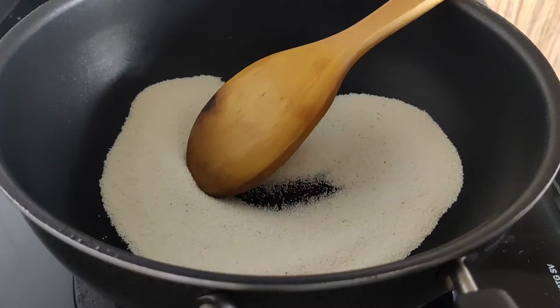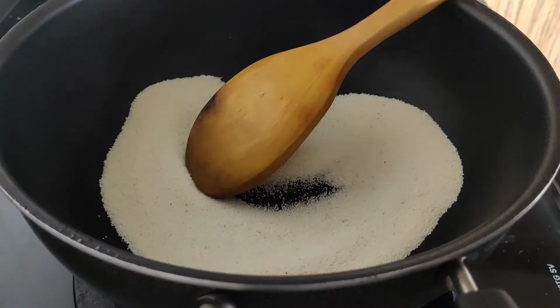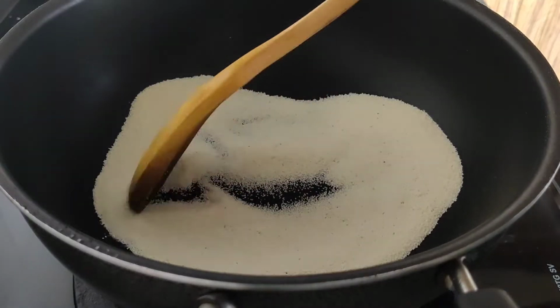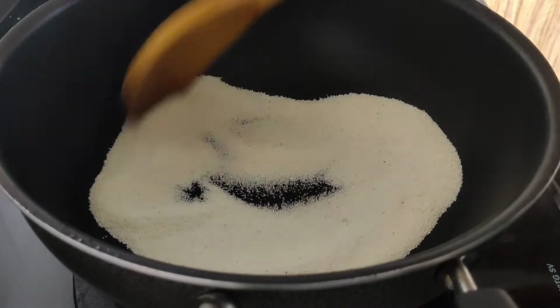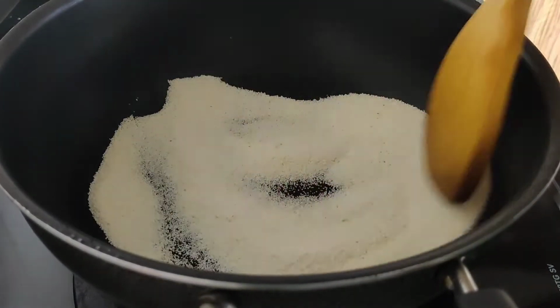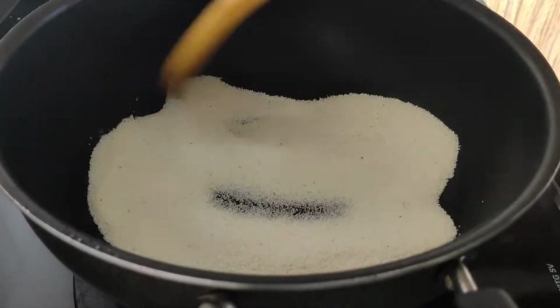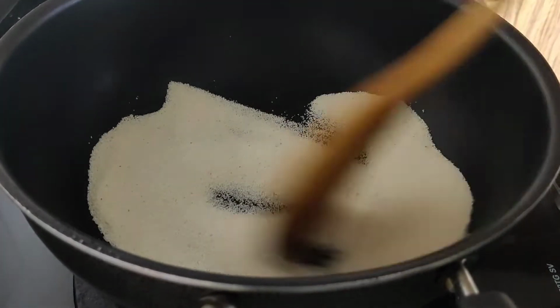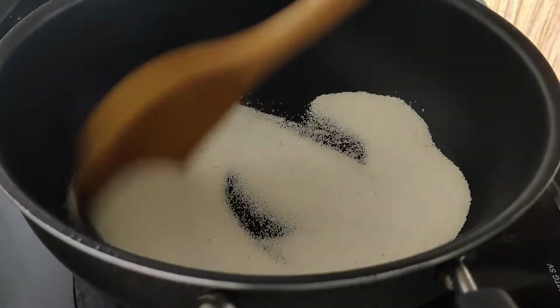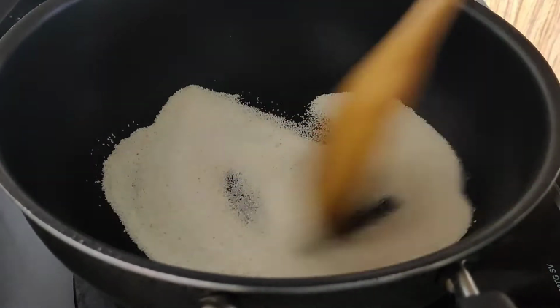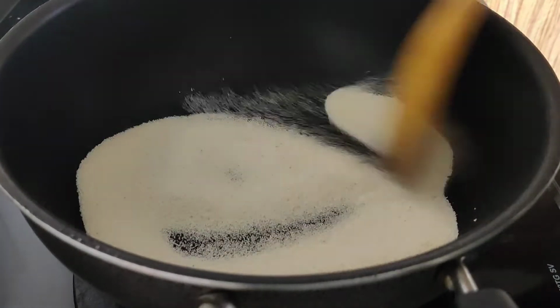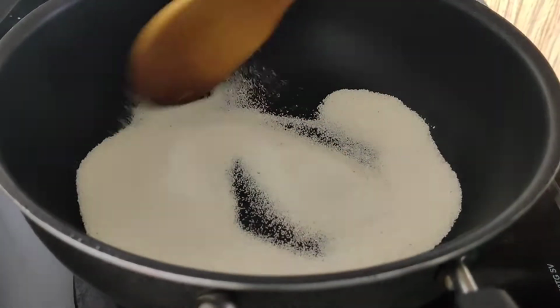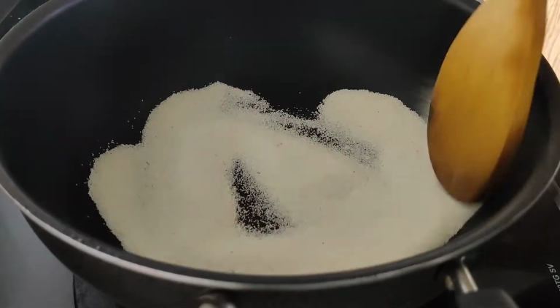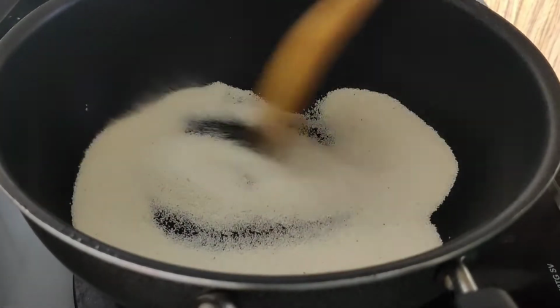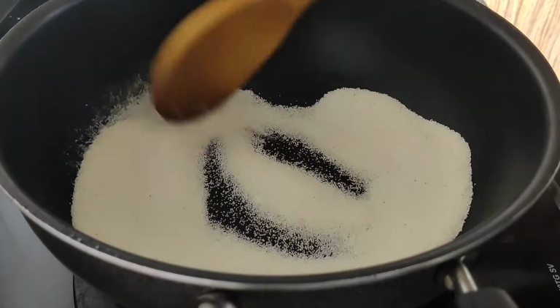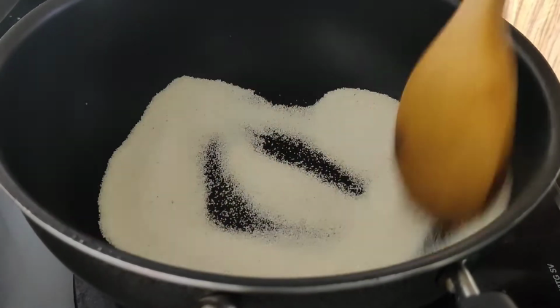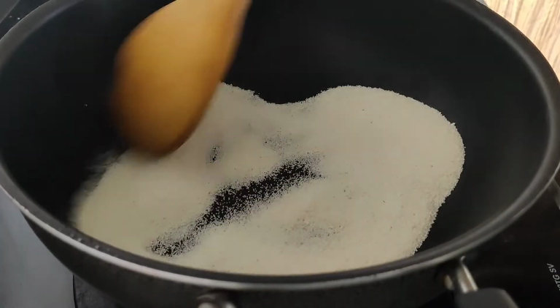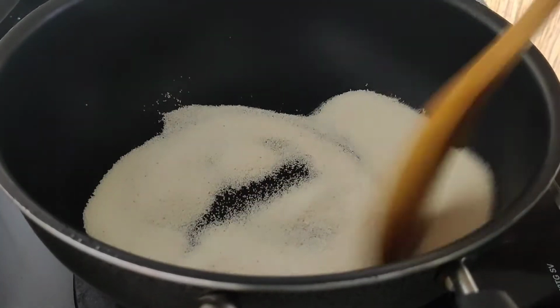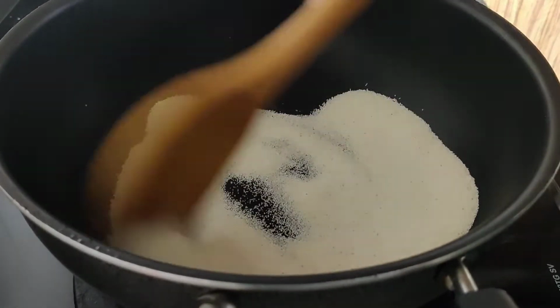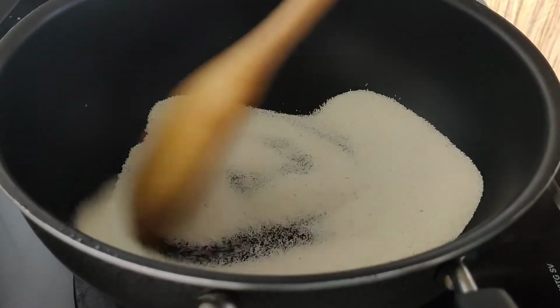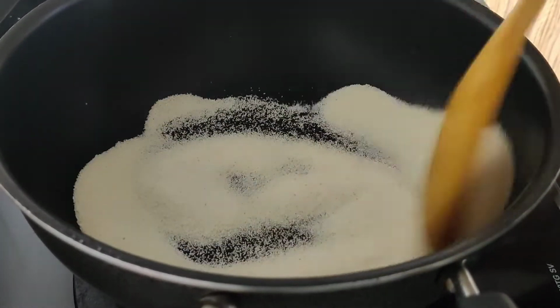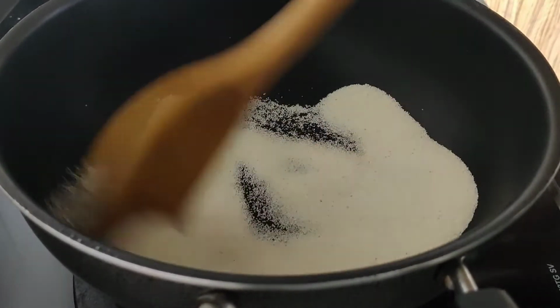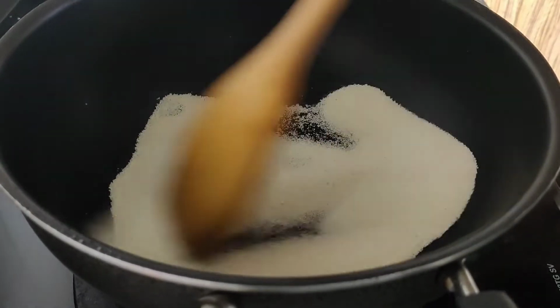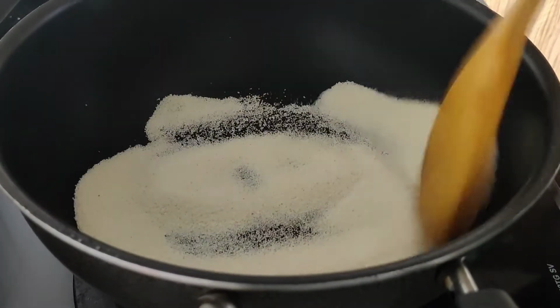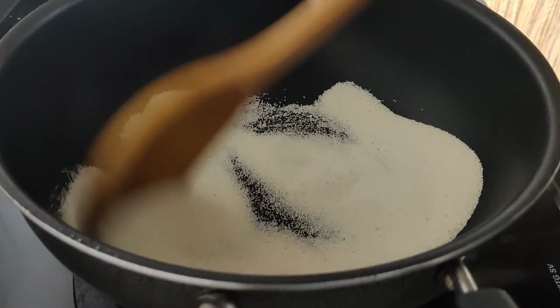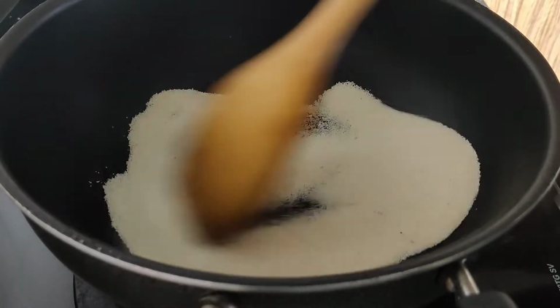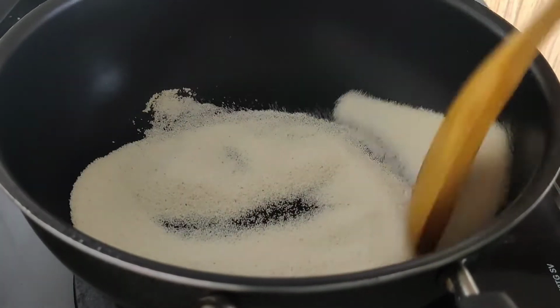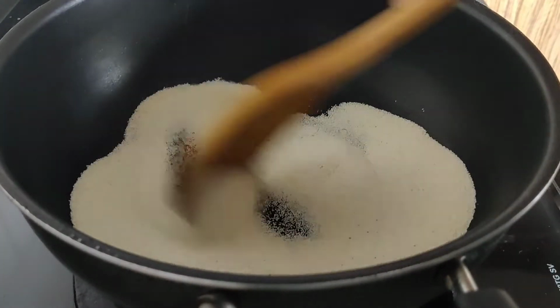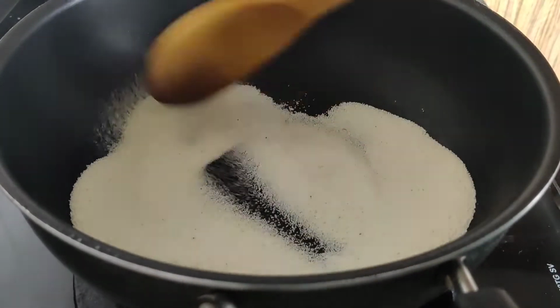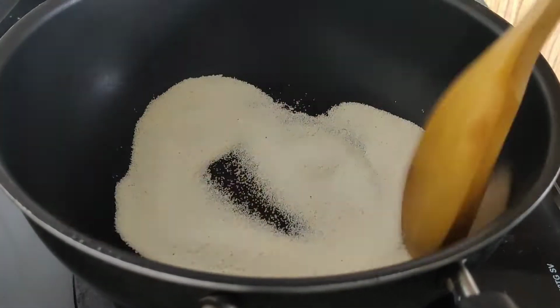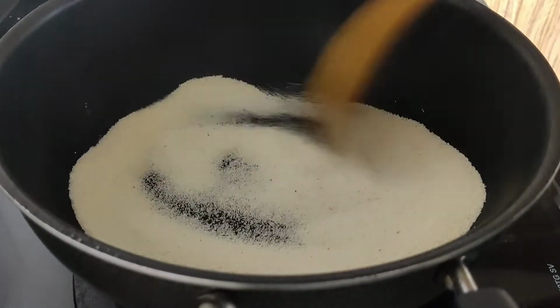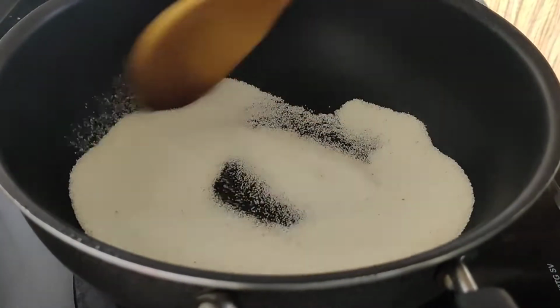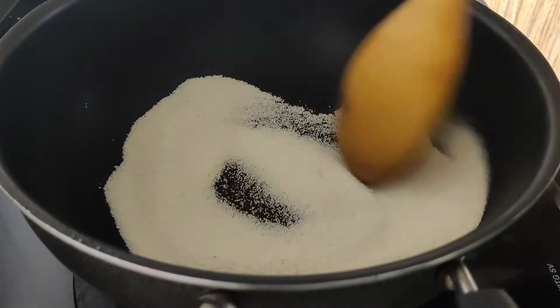Hey guys, welcome back to my channel. In this channel, you can see how to make pineapple and kecer. If you want to subscribe to my channel, please click on the bell icon so you'll get a notification on every video. Now, let's get into the video.